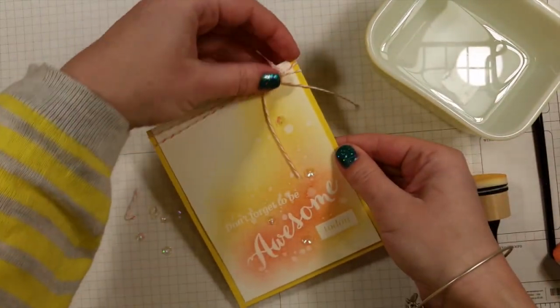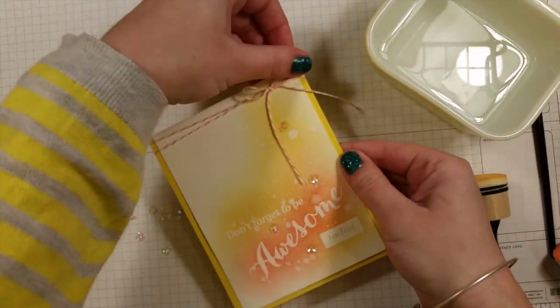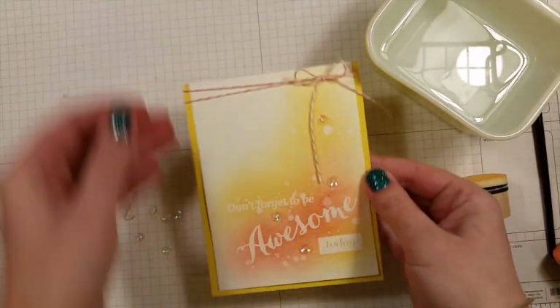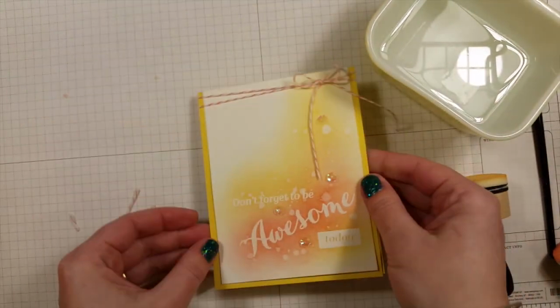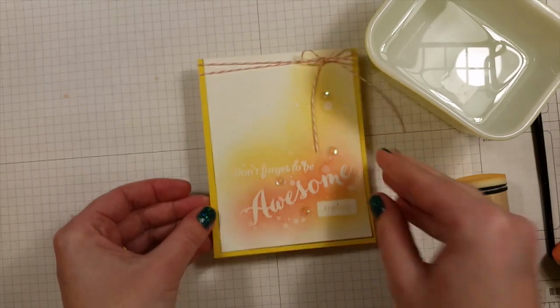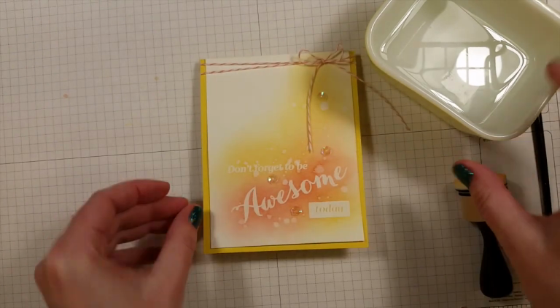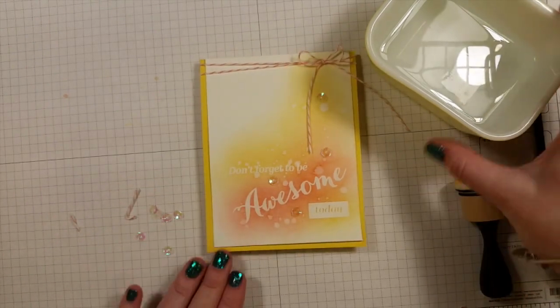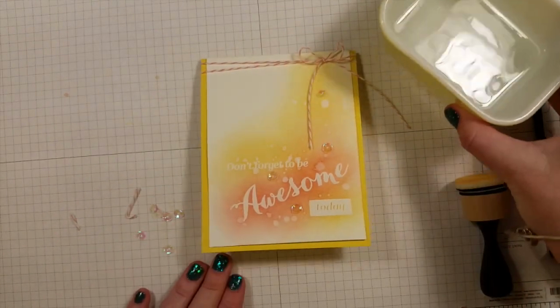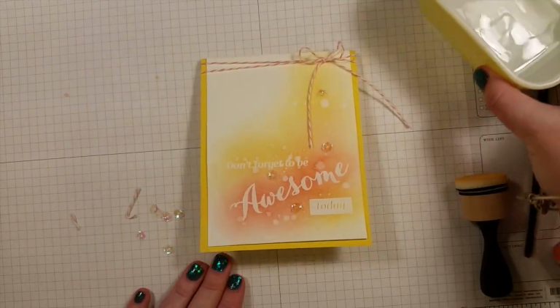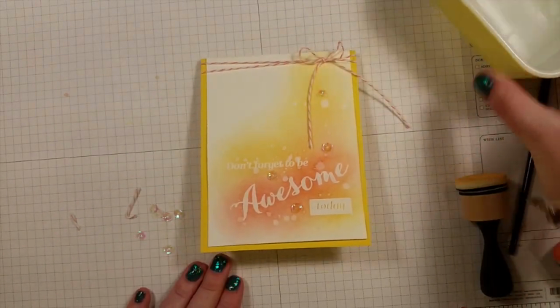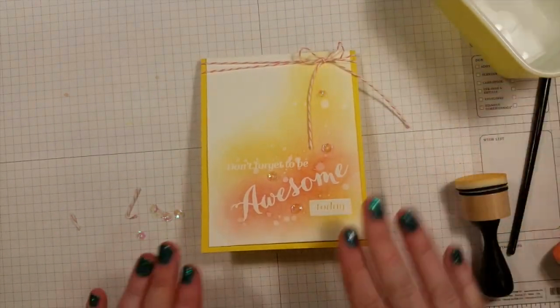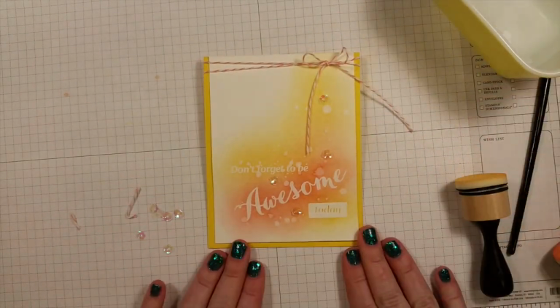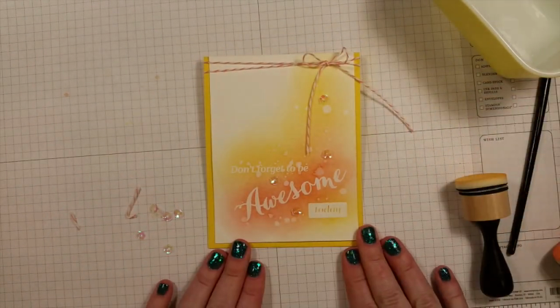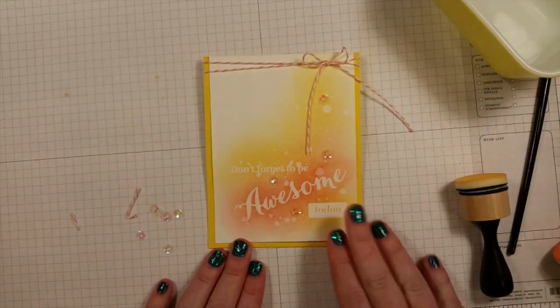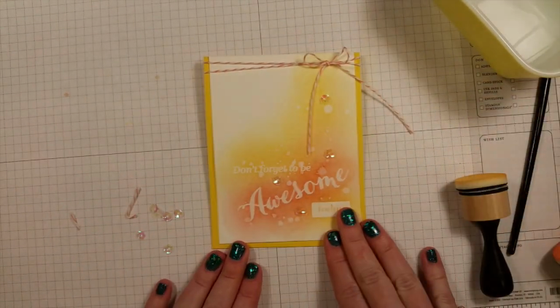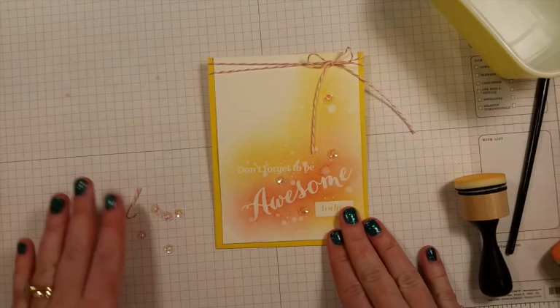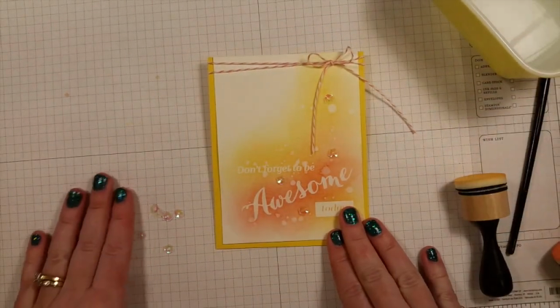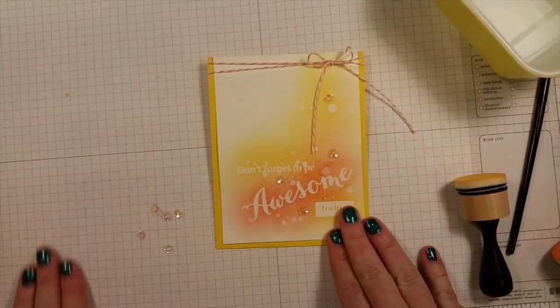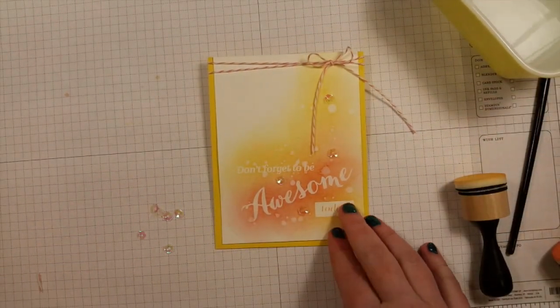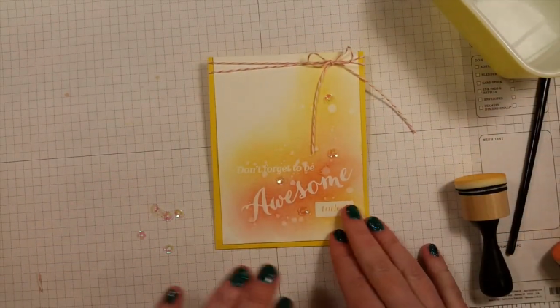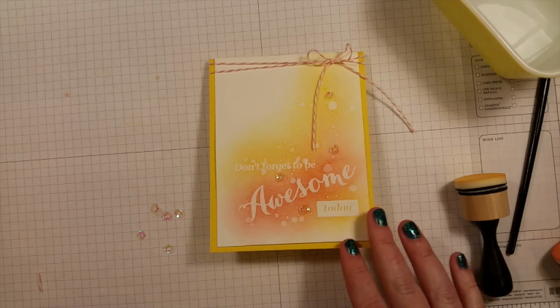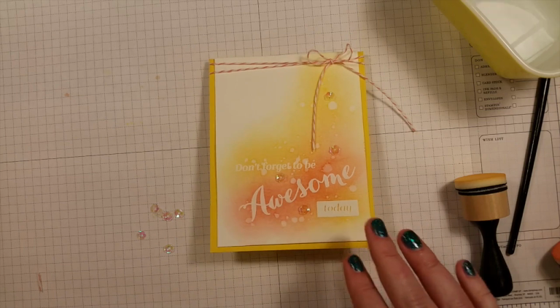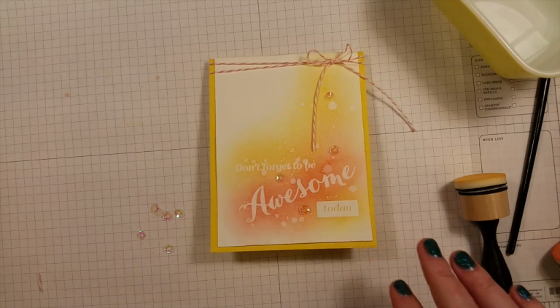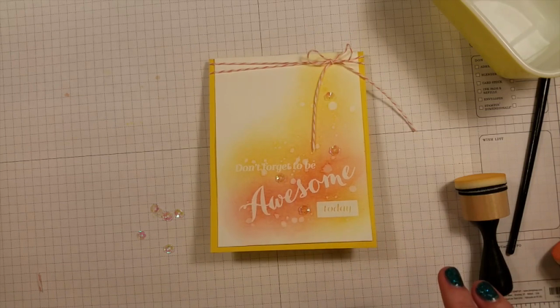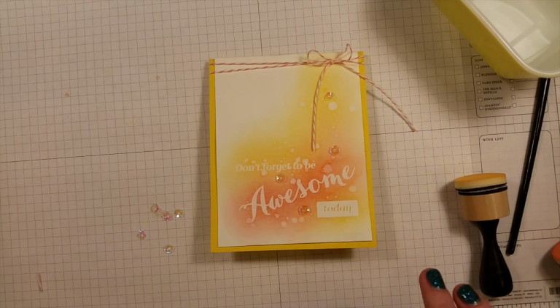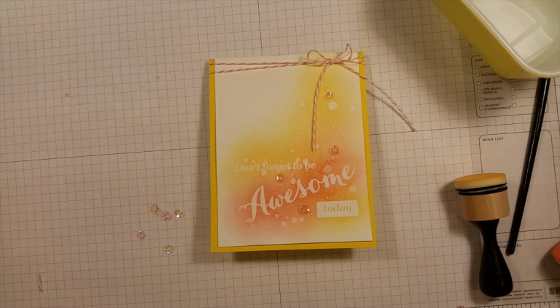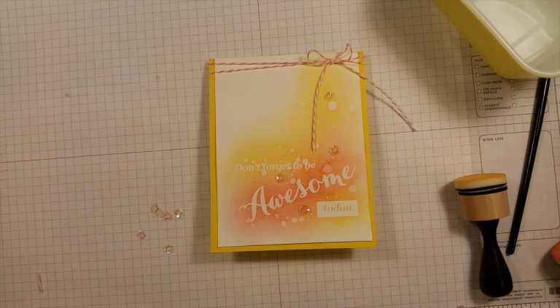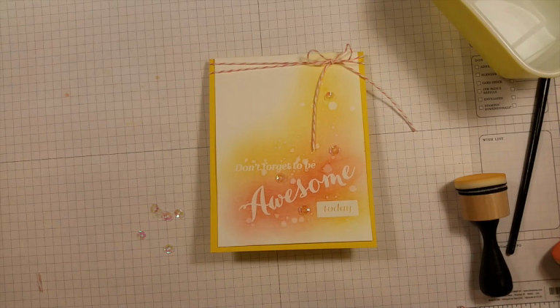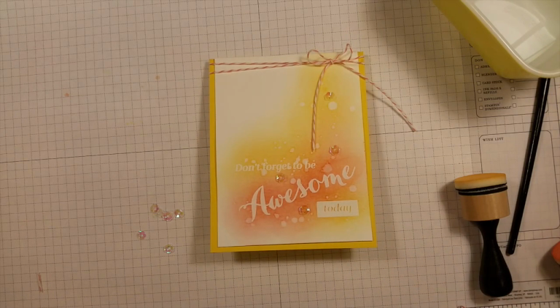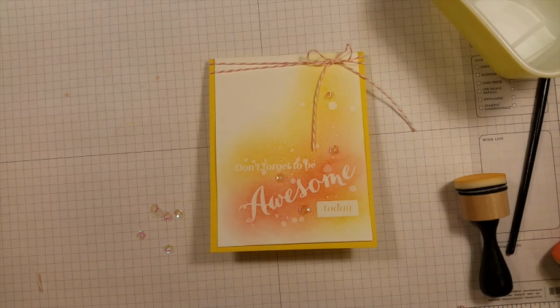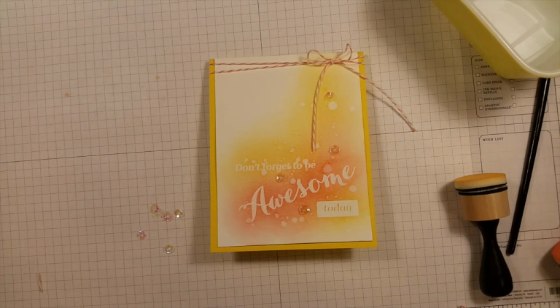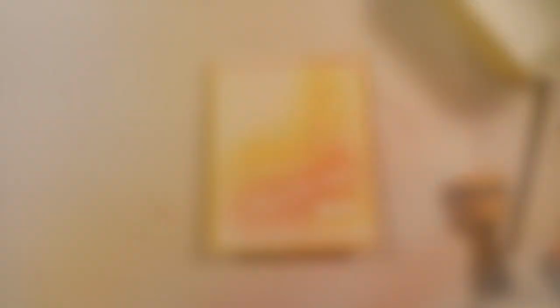There's my finished card. I hope you guys enjoy the rest of your day. Thanks for joining me for another Watch It Wednesday. Bye!